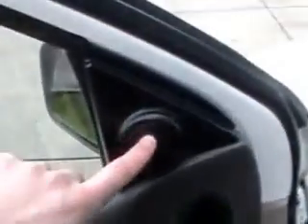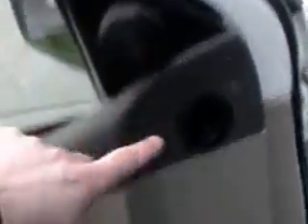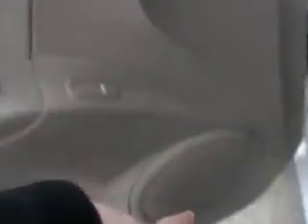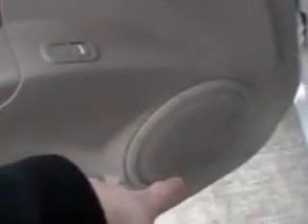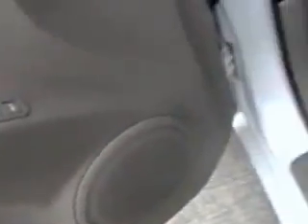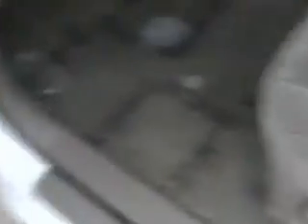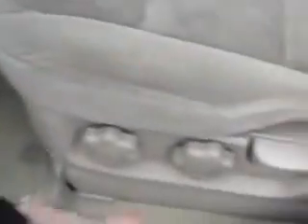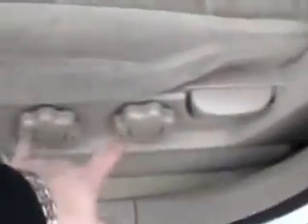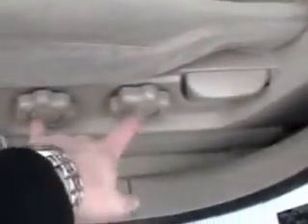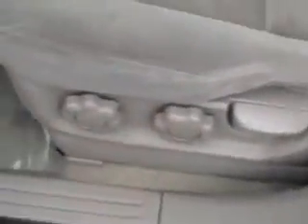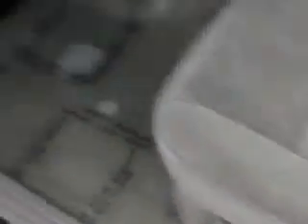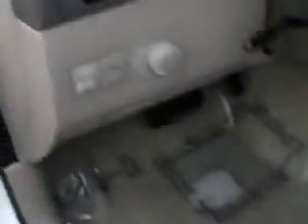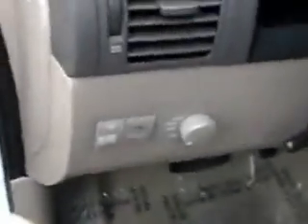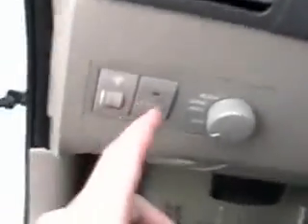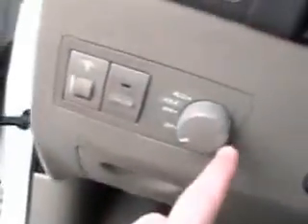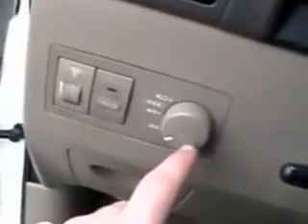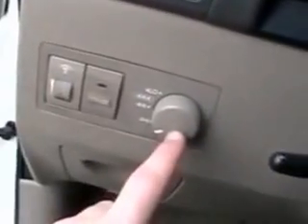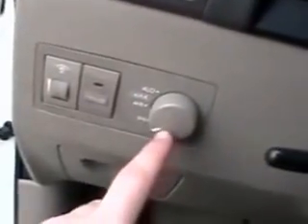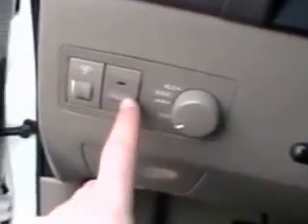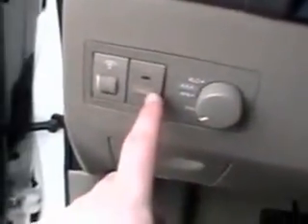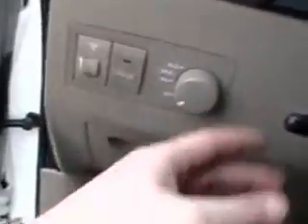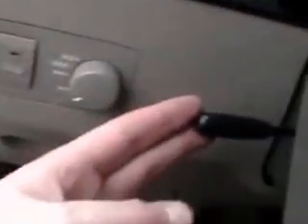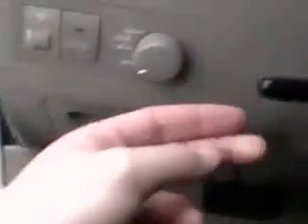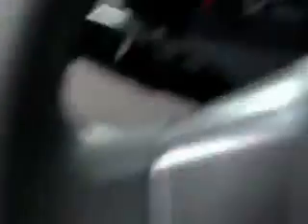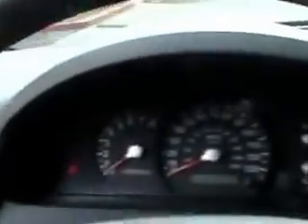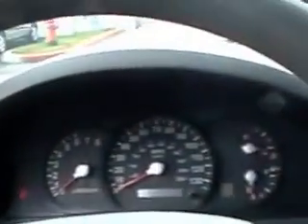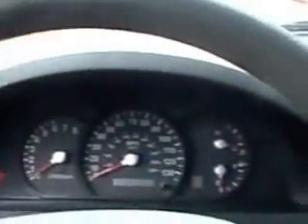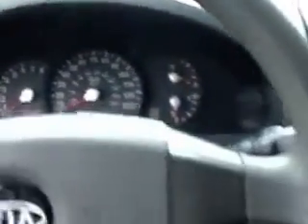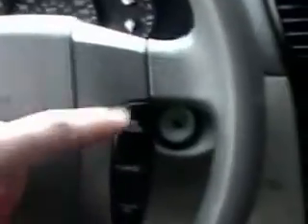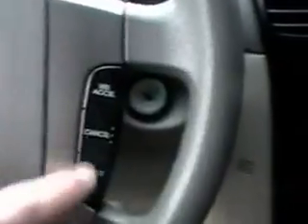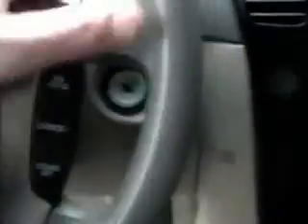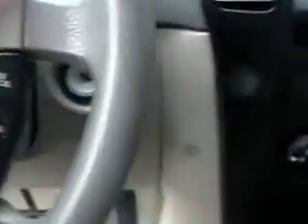Tweeter's up here, mid-bass down below, height adjustable driver seat. You've got your four wheel drive controls right here, cruise control, tilt wheel, nice gauge cluster, and there's your cruise buttons right there.